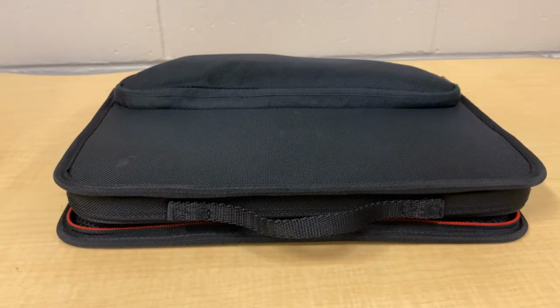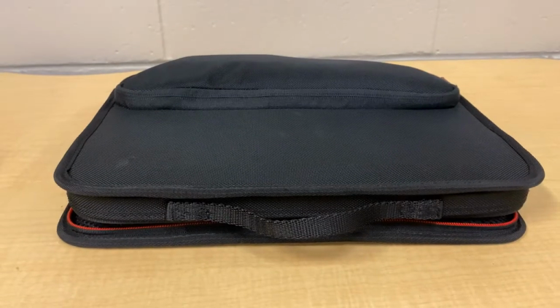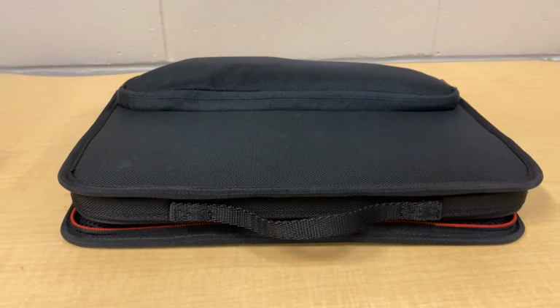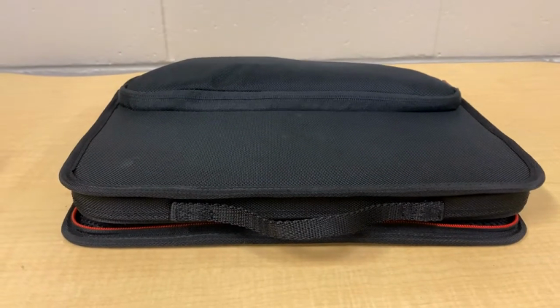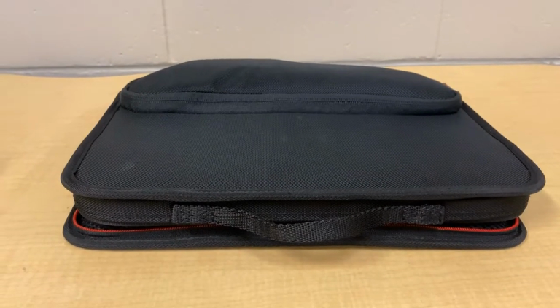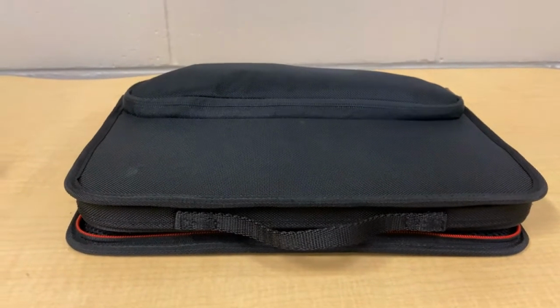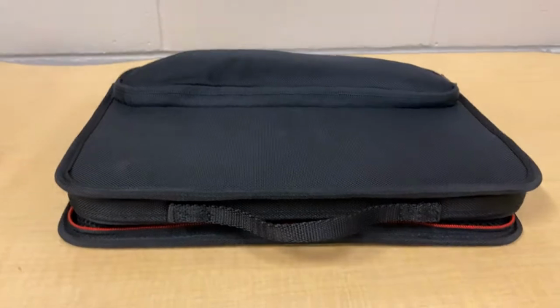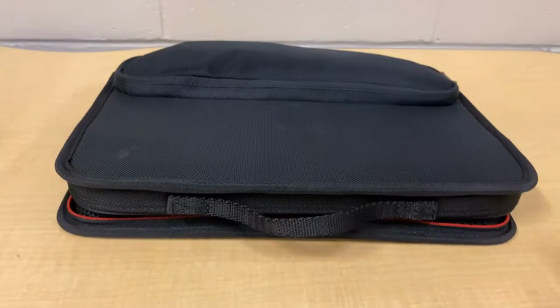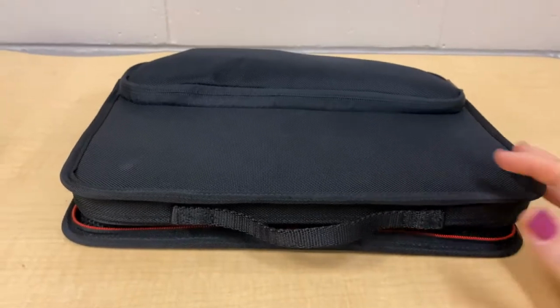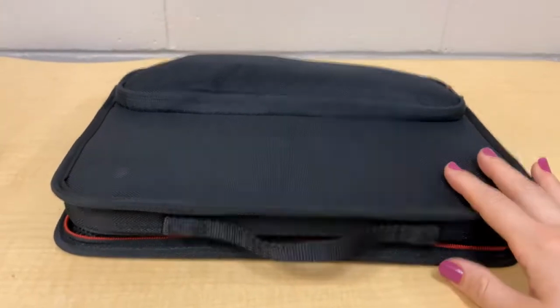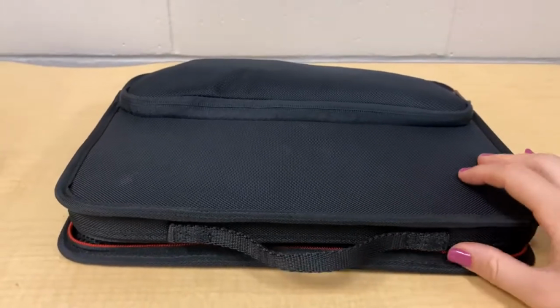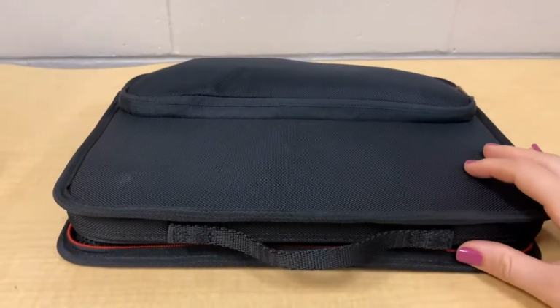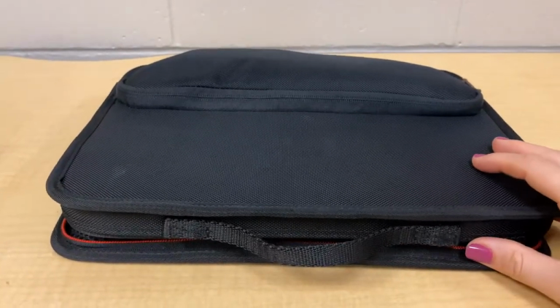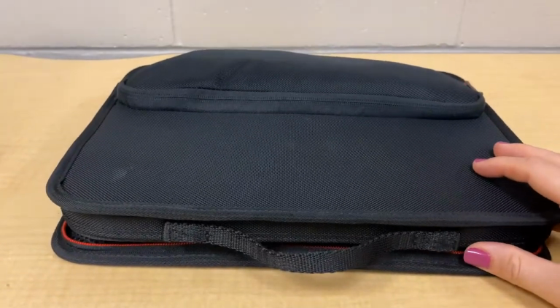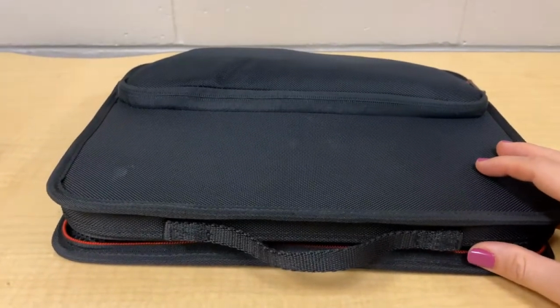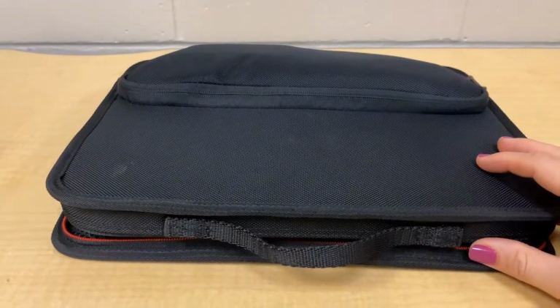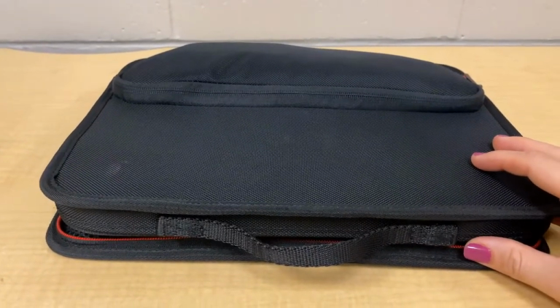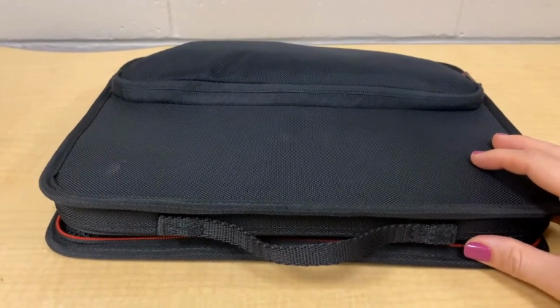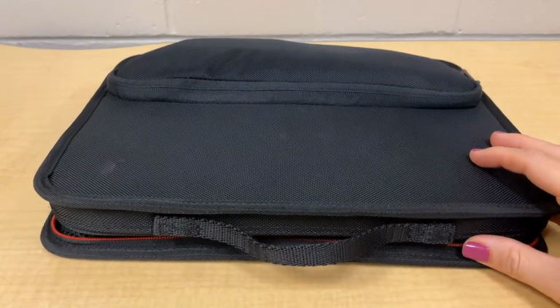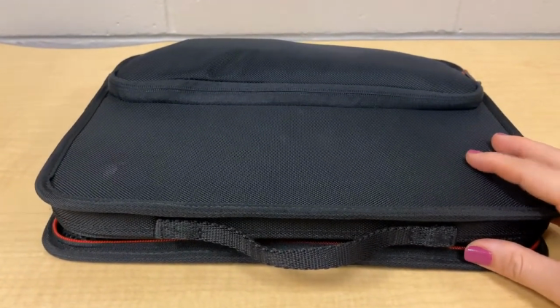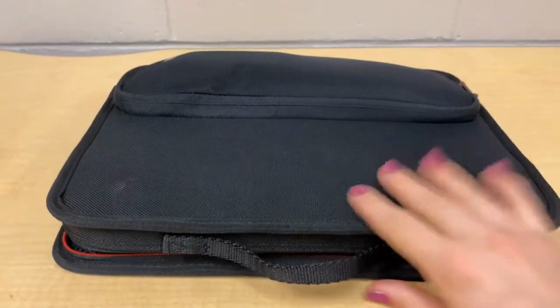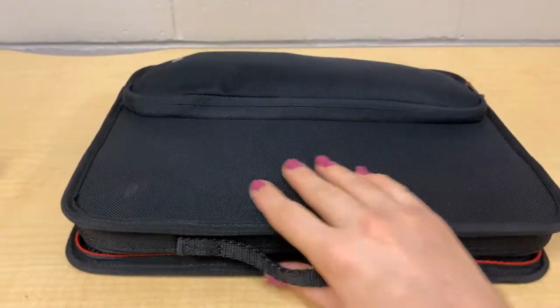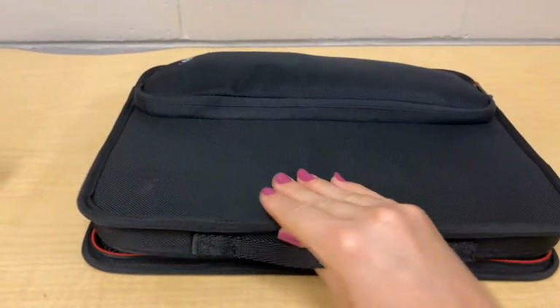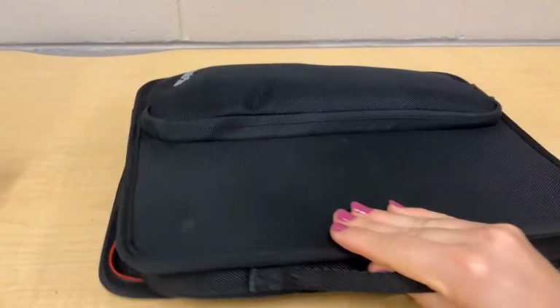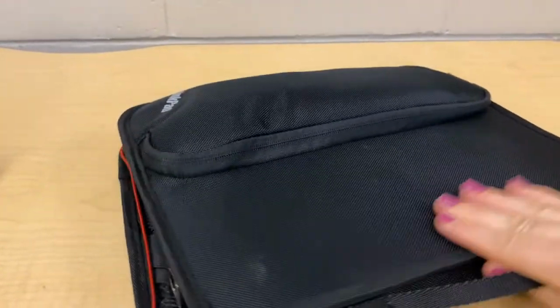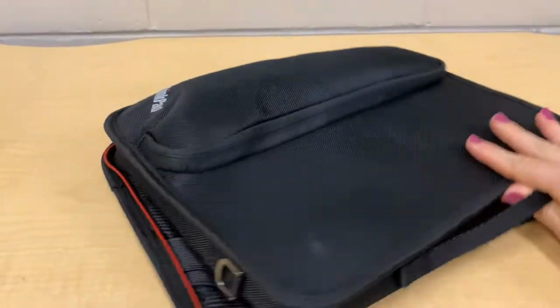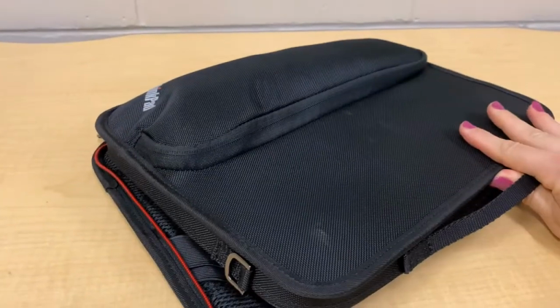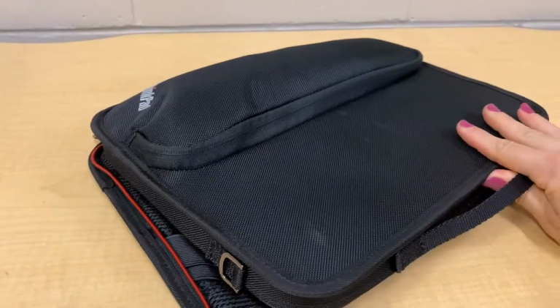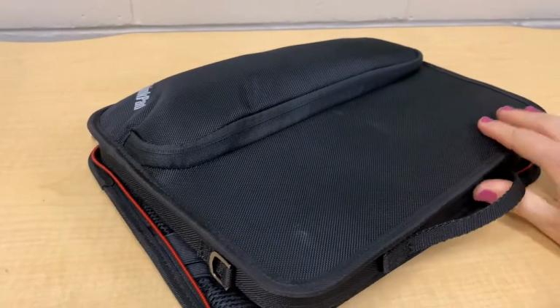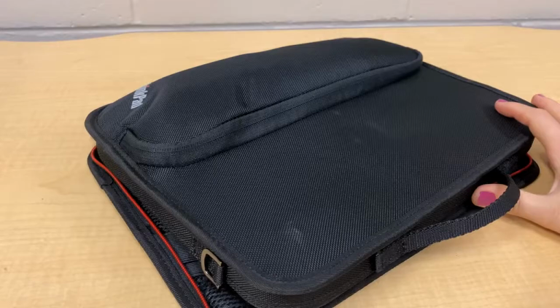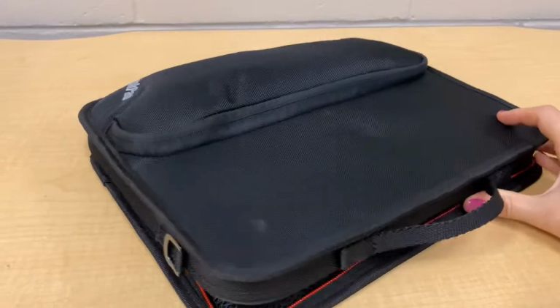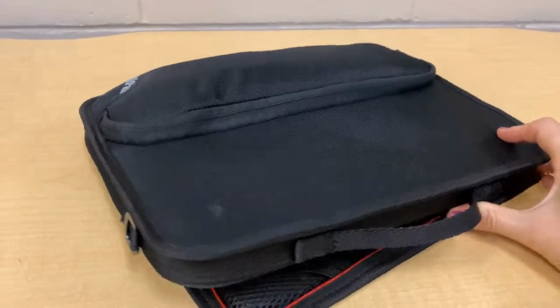Hi there. So if you are a second, third, fourth, fifth, or sixth grader, you got a laptop case like this.